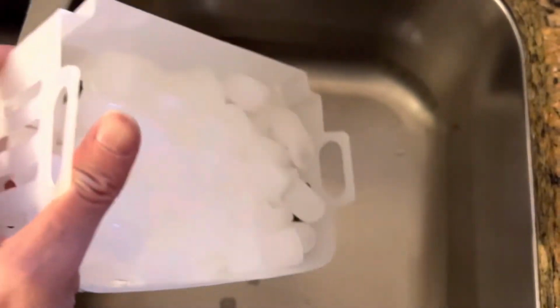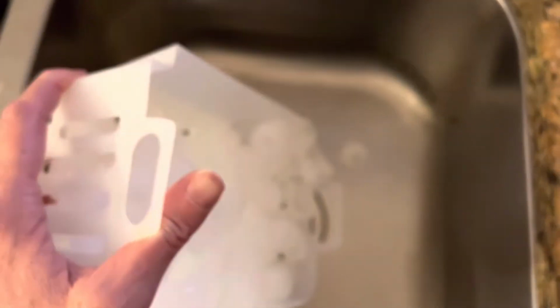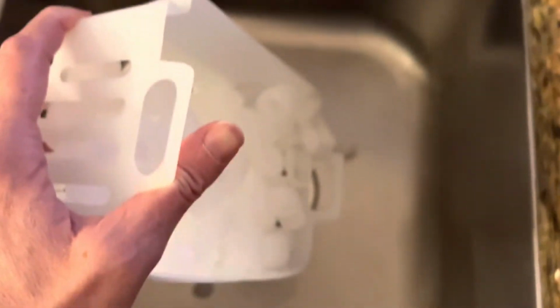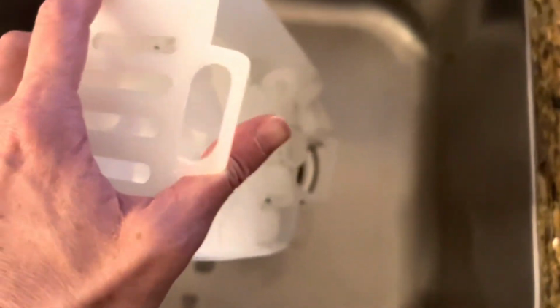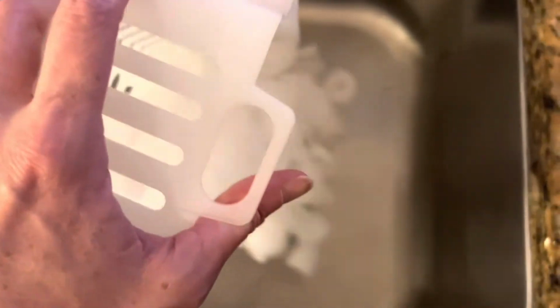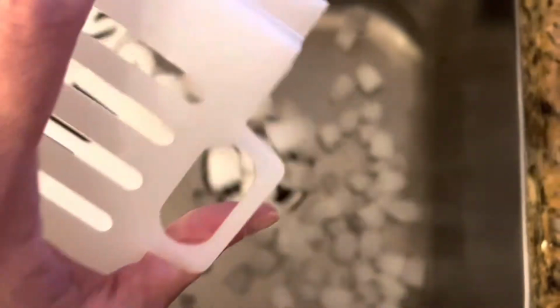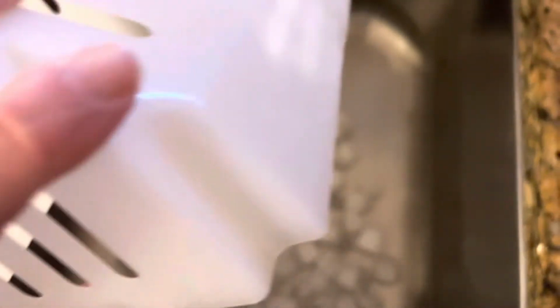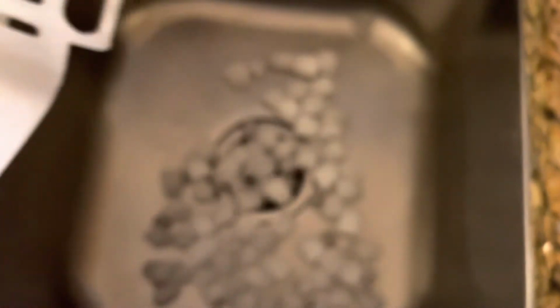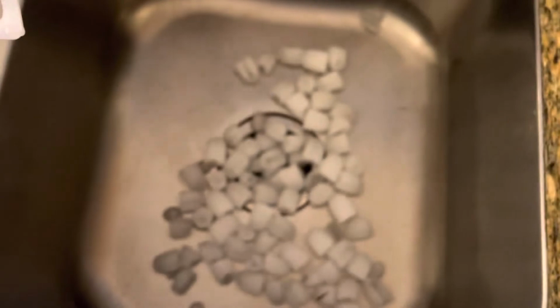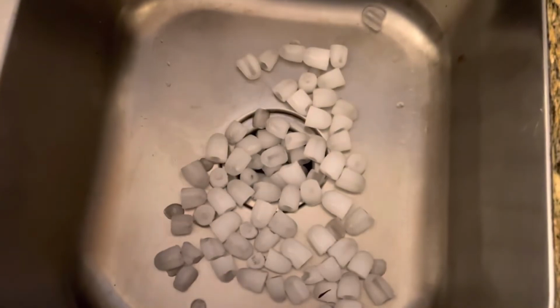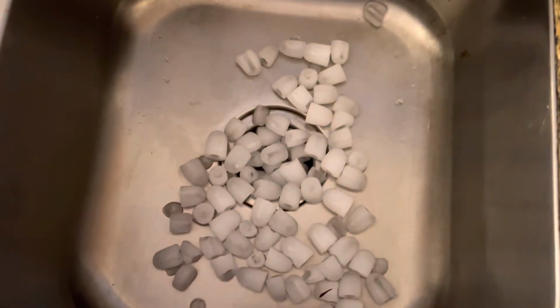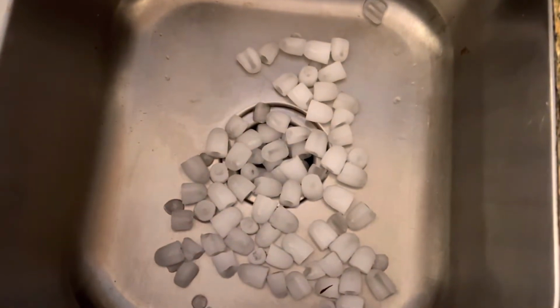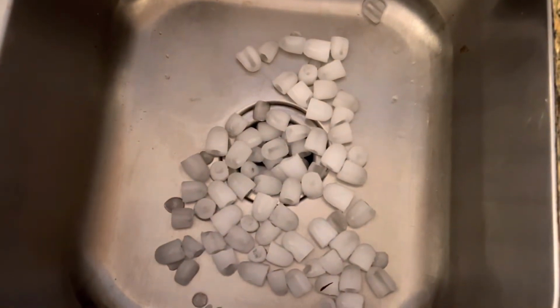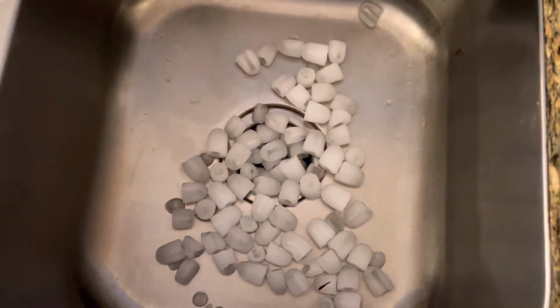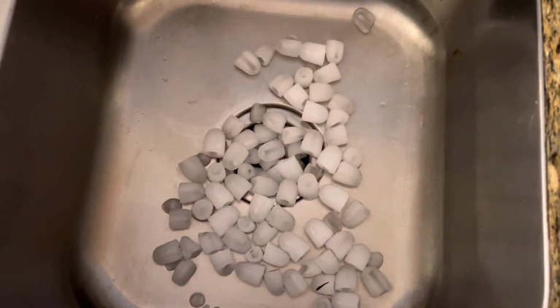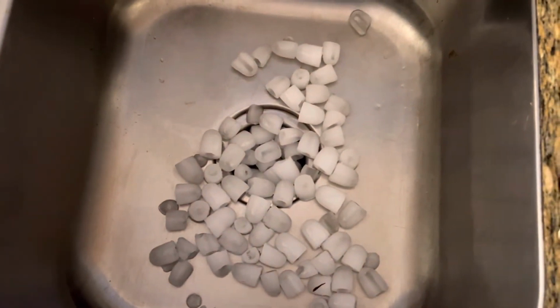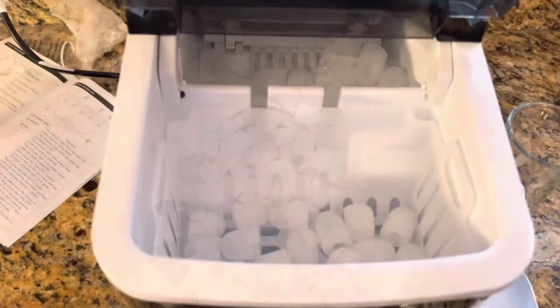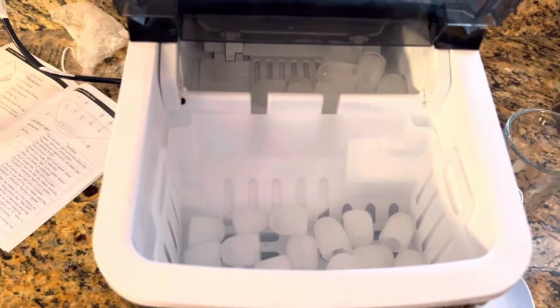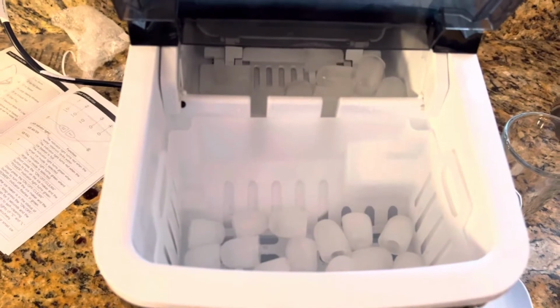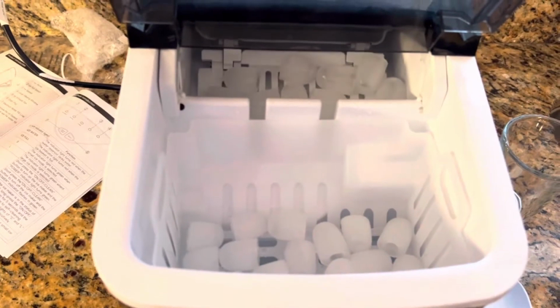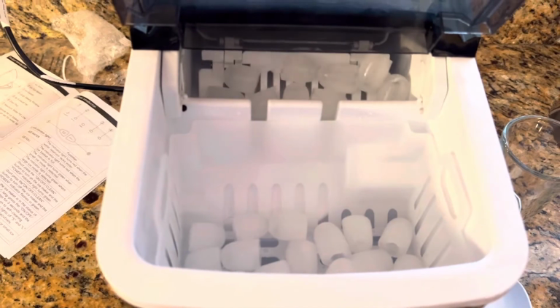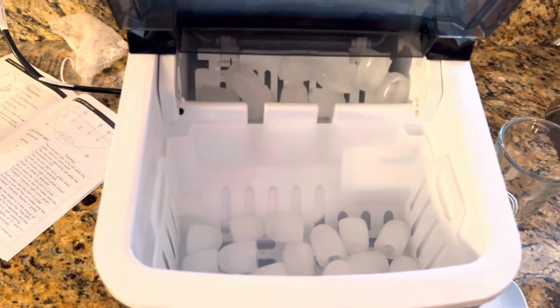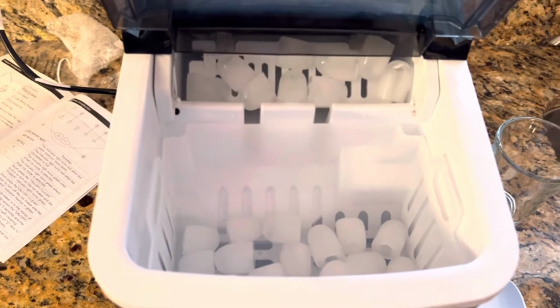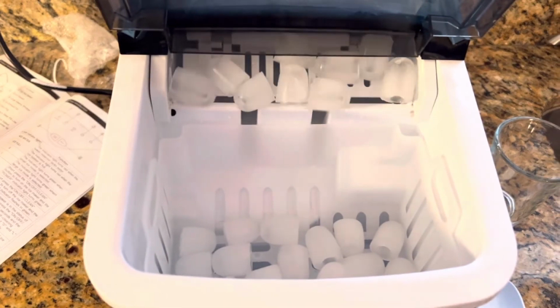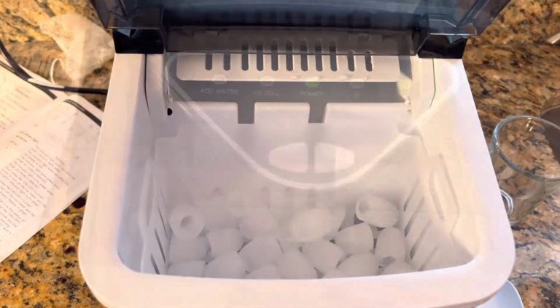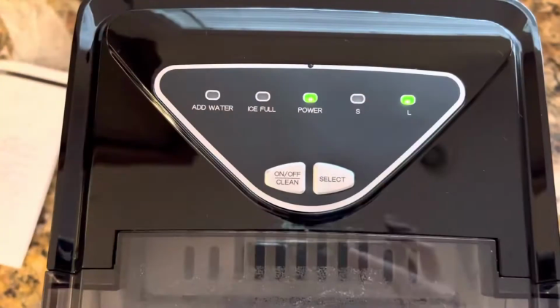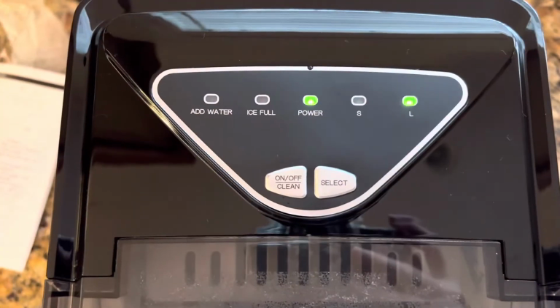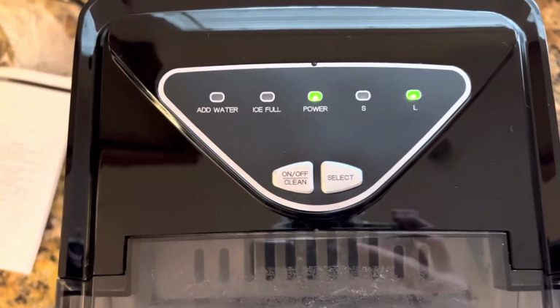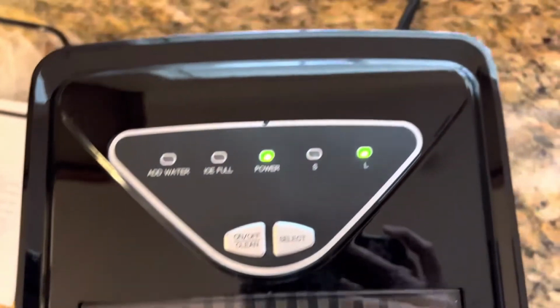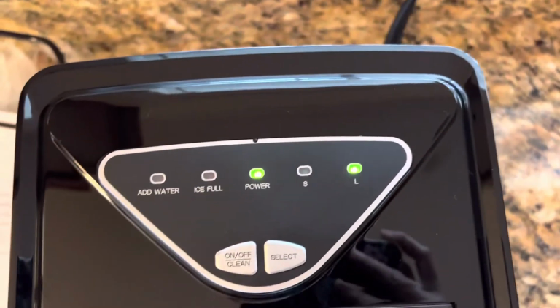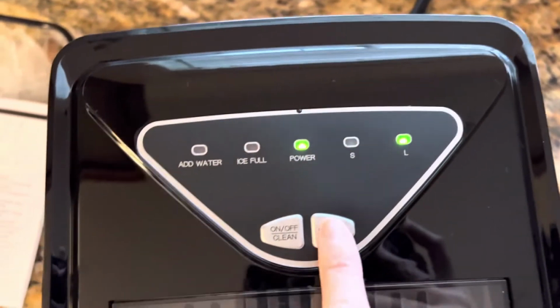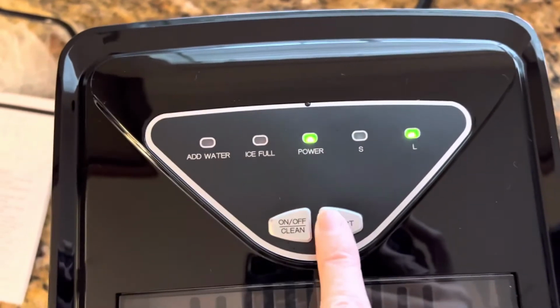The ice basket does not hold a ton of ice. Here you can see I dumped out an entire basket into the sink. However, if it's just for personal use, a small family, or a dorm room, this would work.